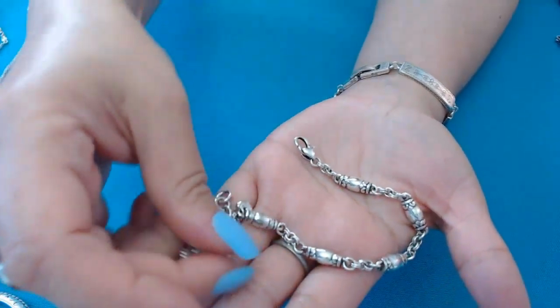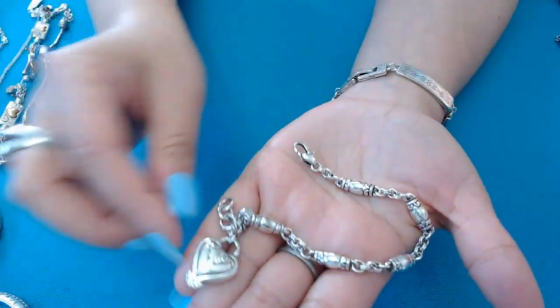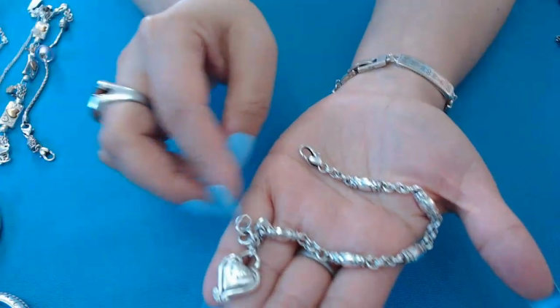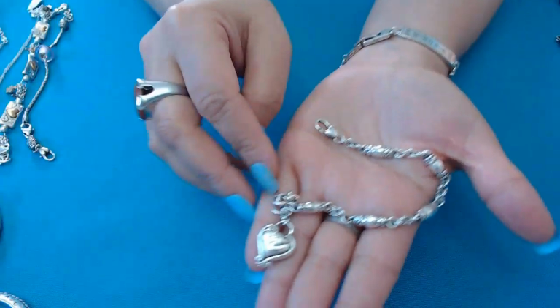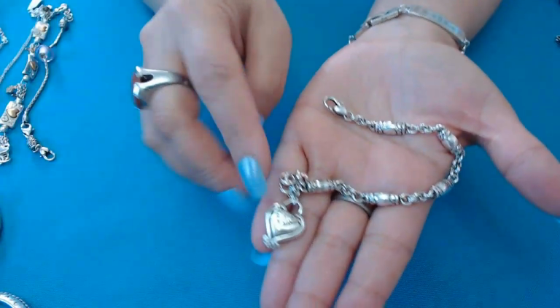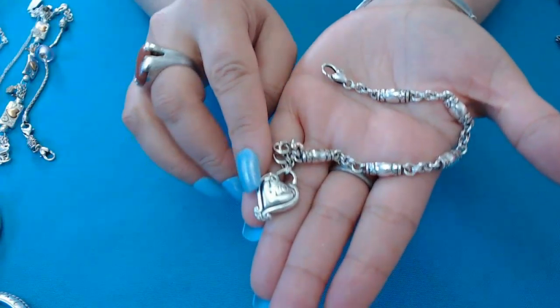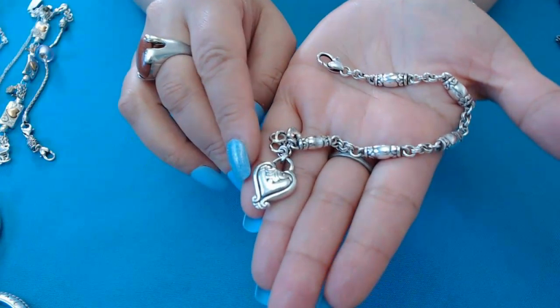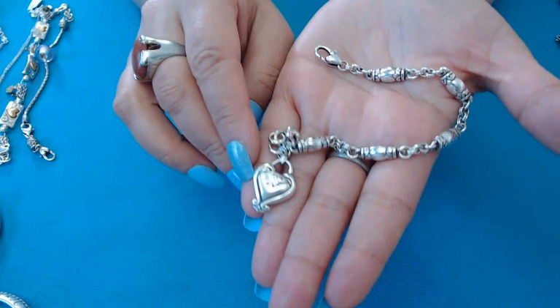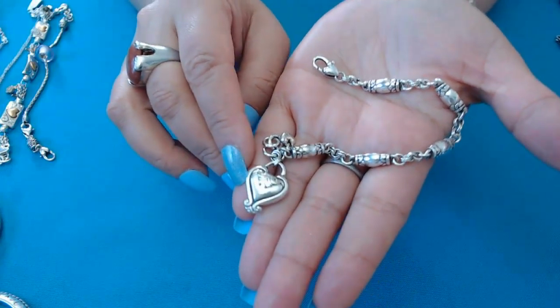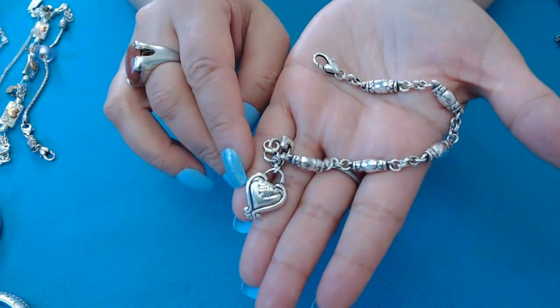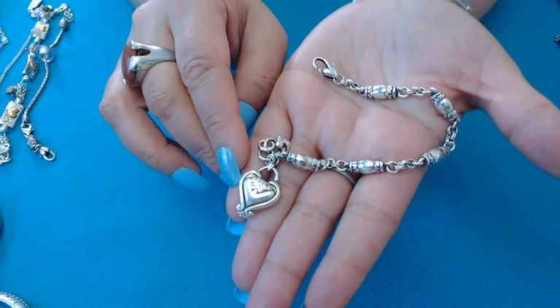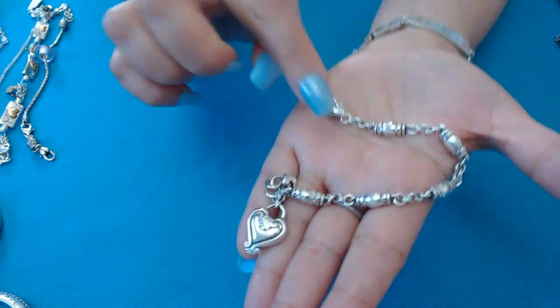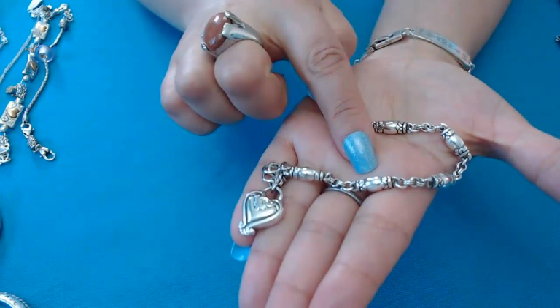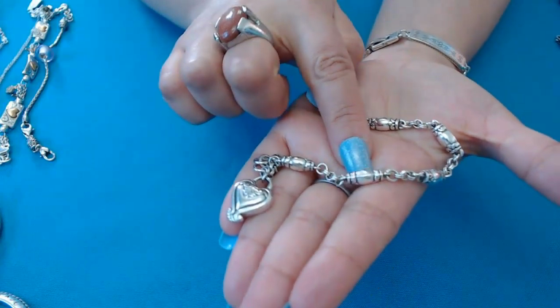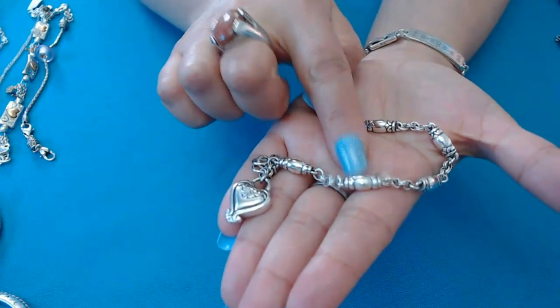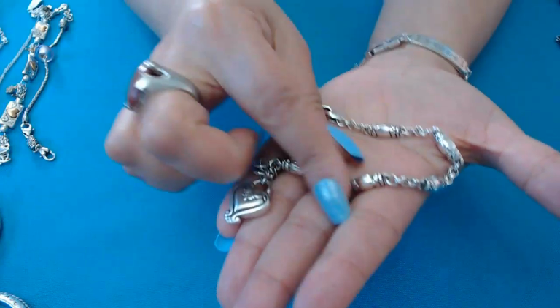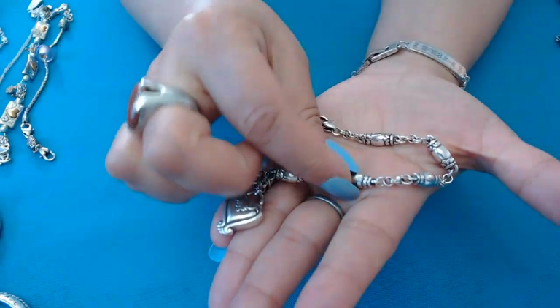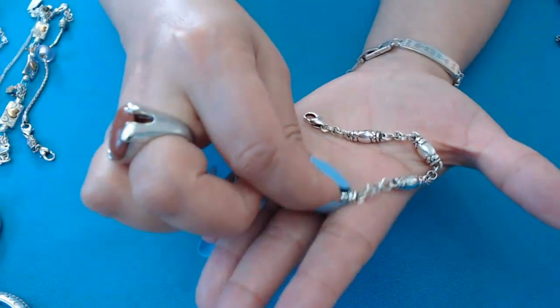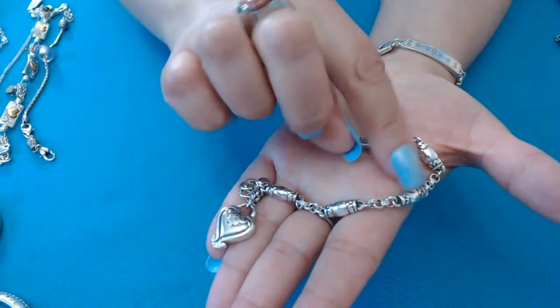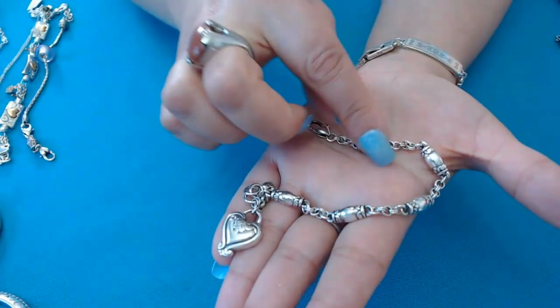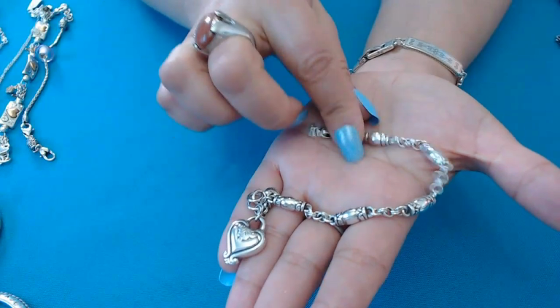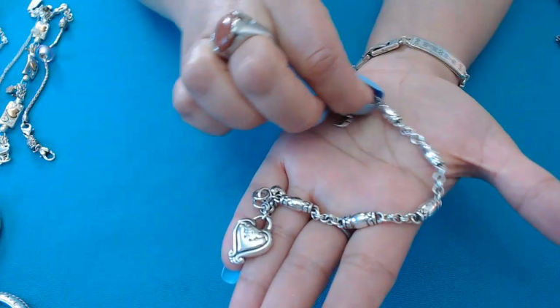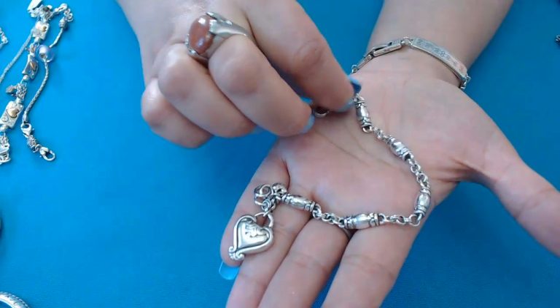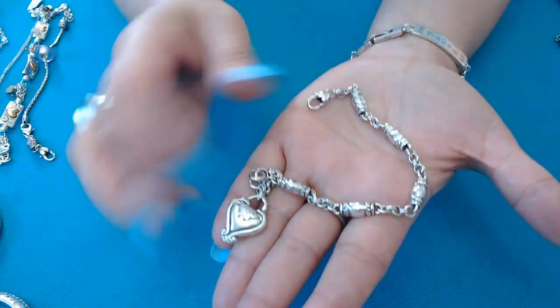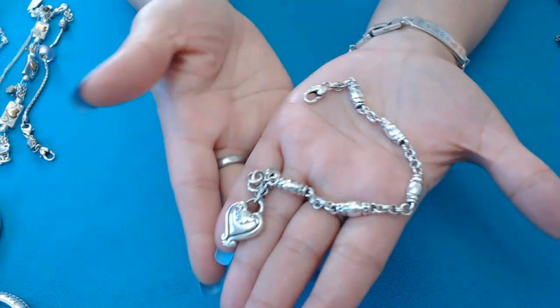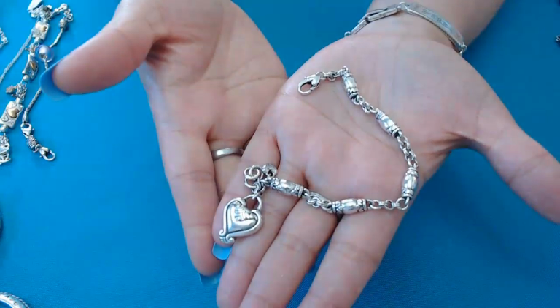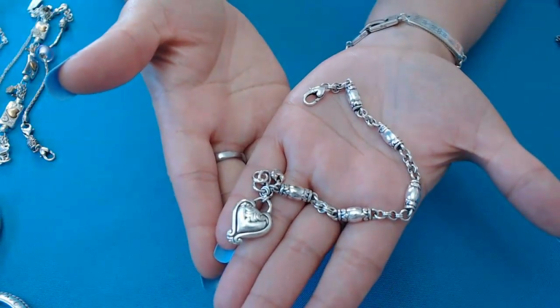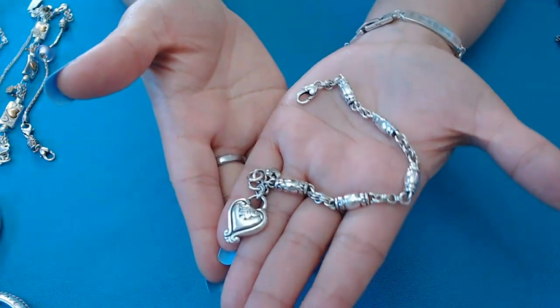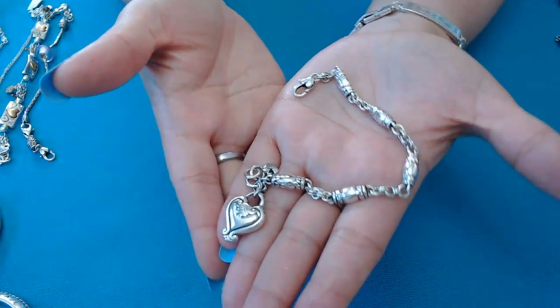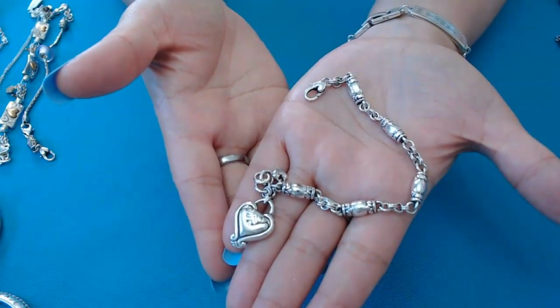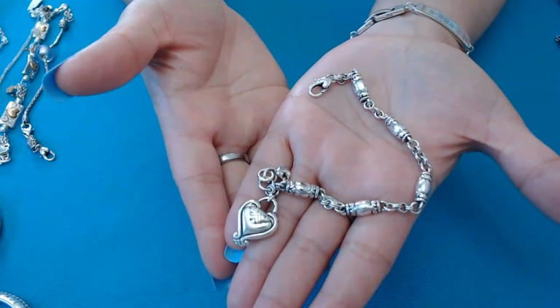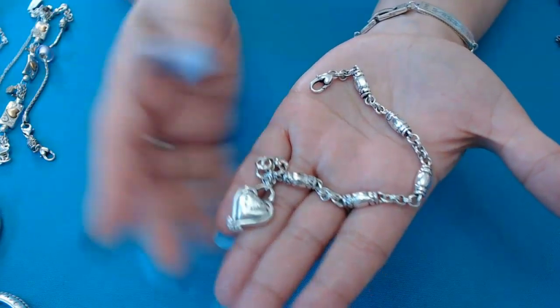Next we have this beautiful bracelet with a large heart dangly charm, and I love the little round beads on it — very pretty. This one is also eight inches.